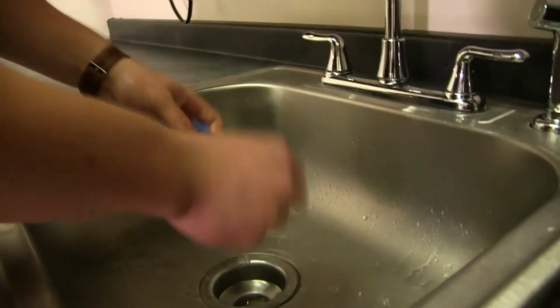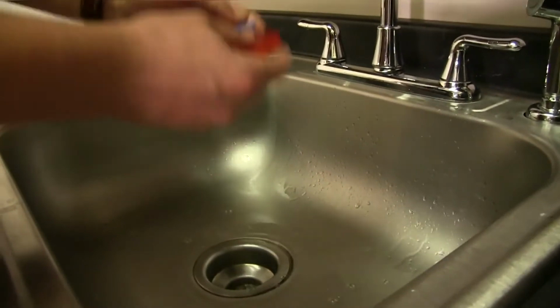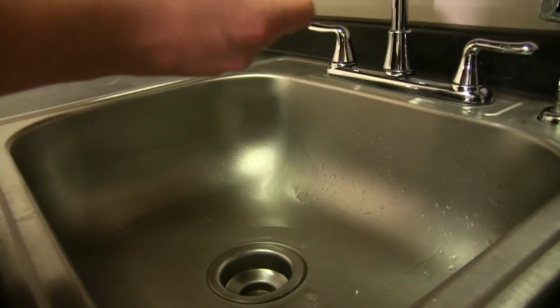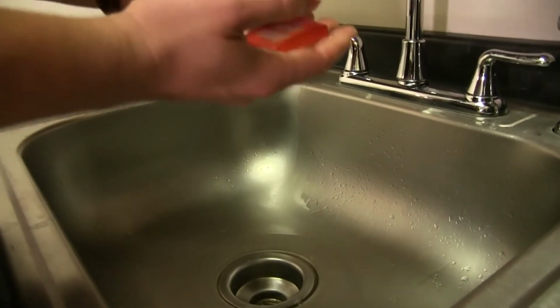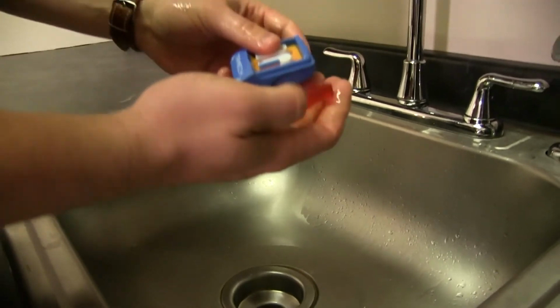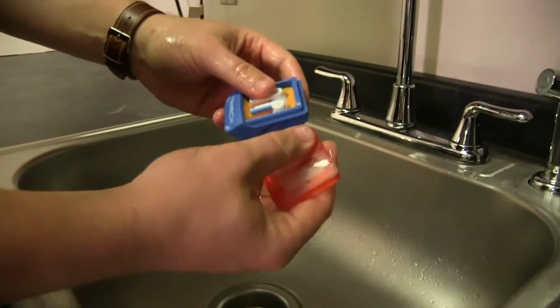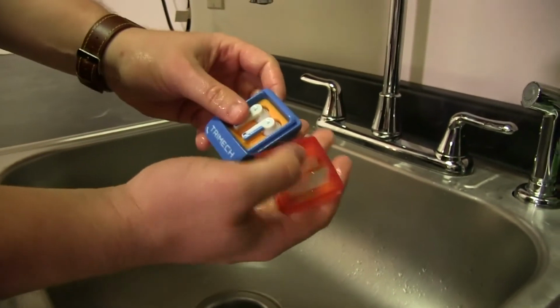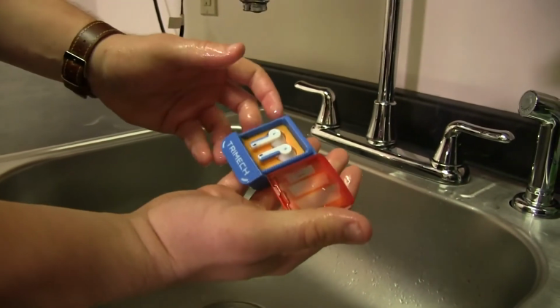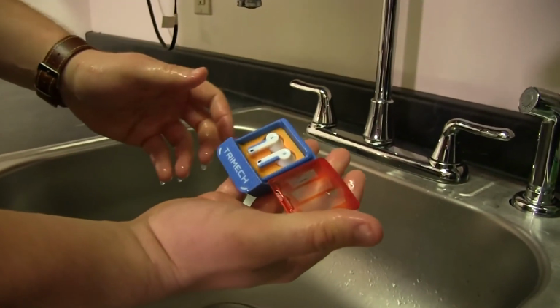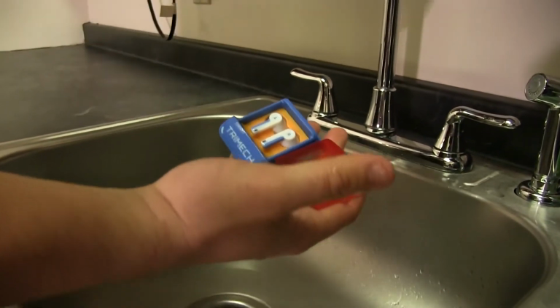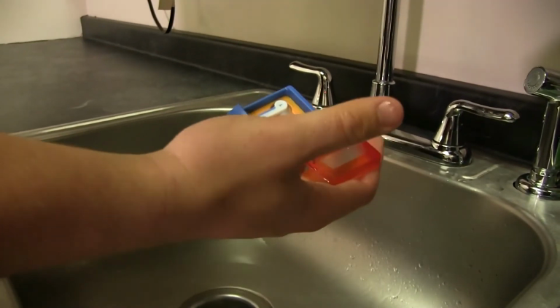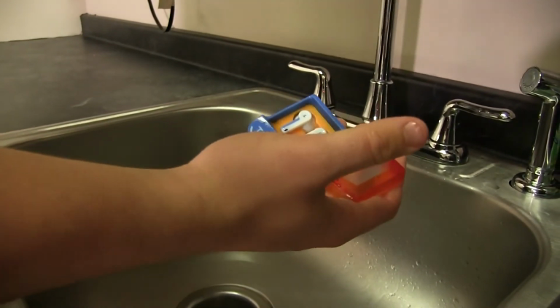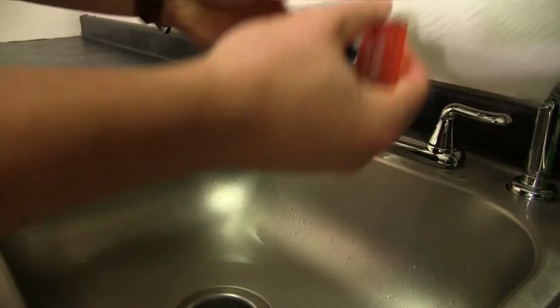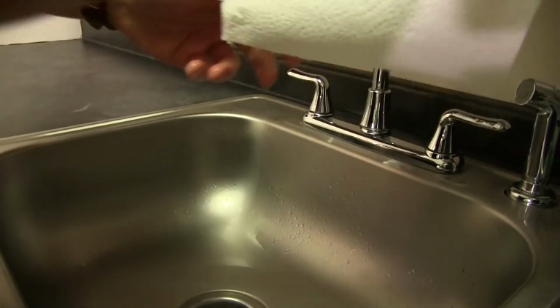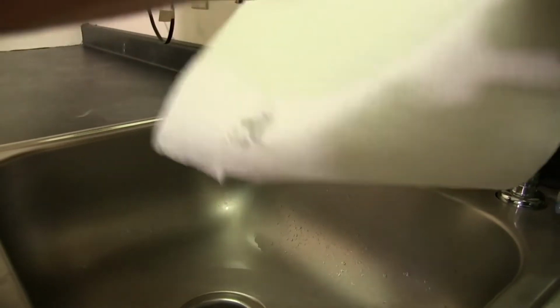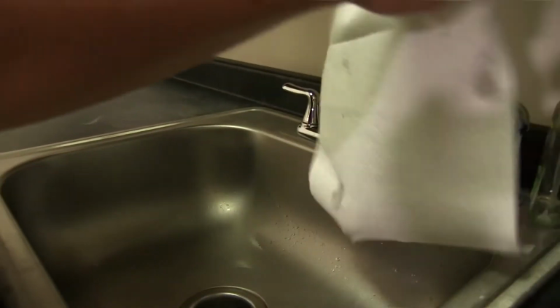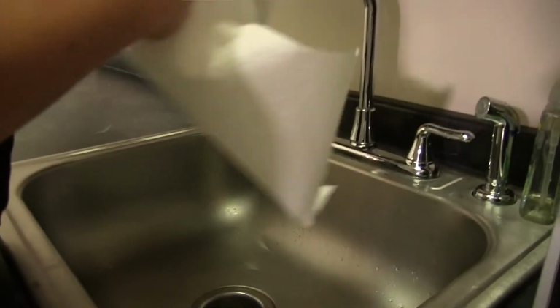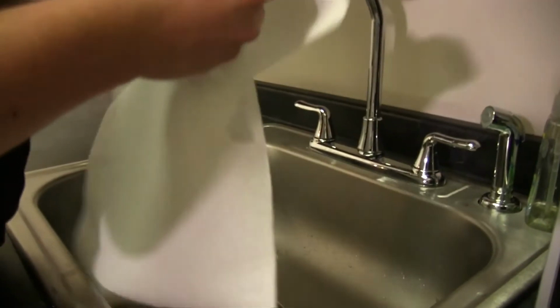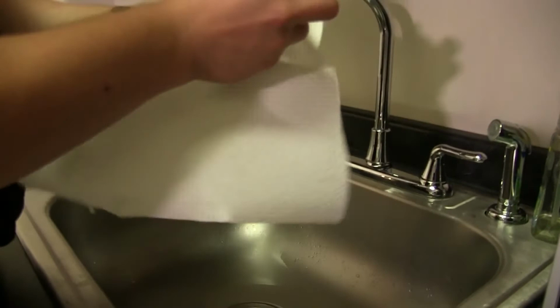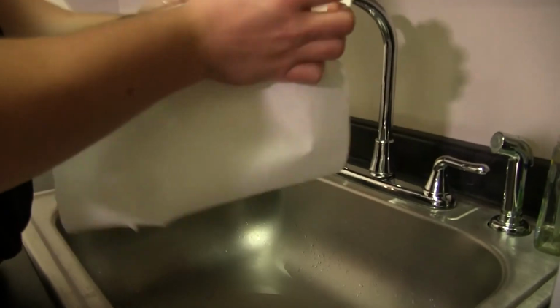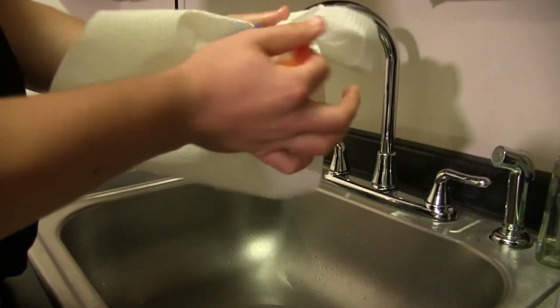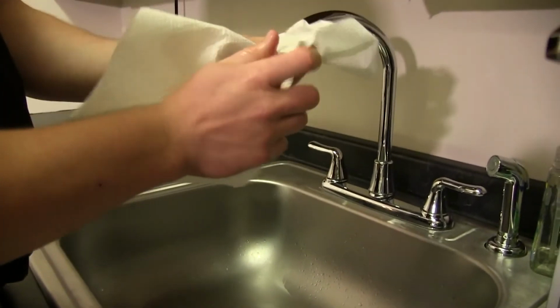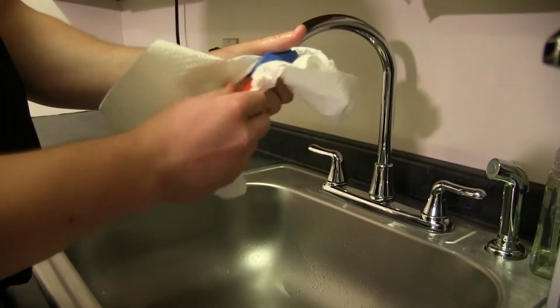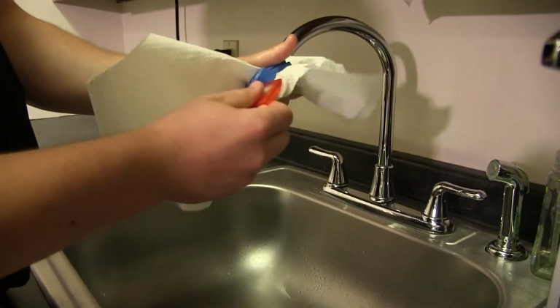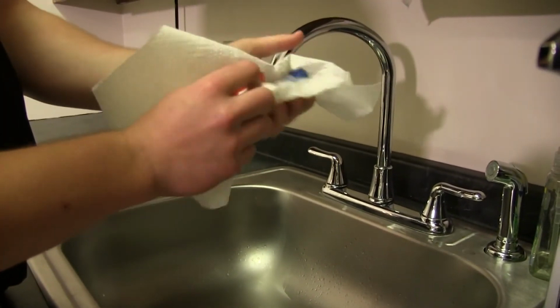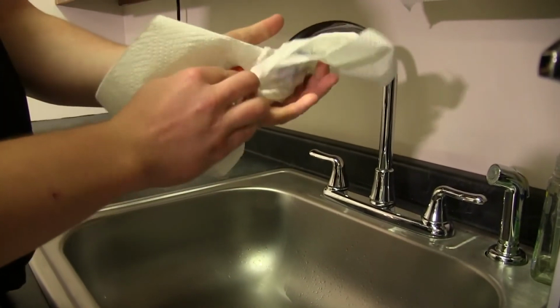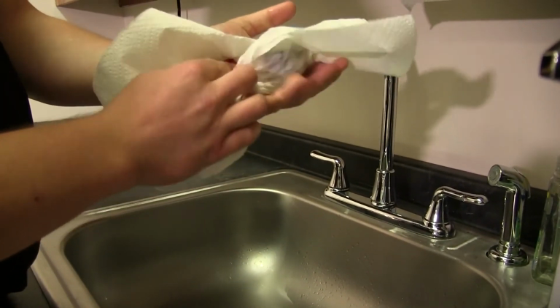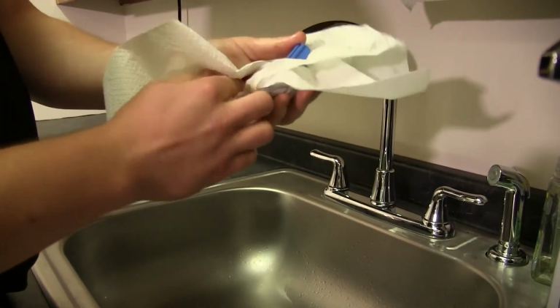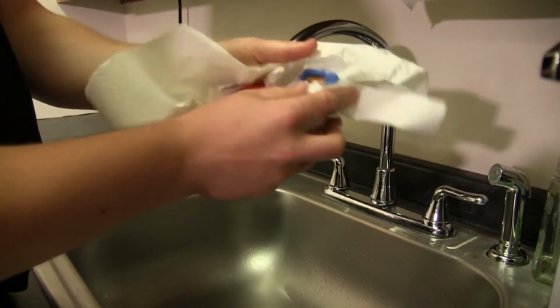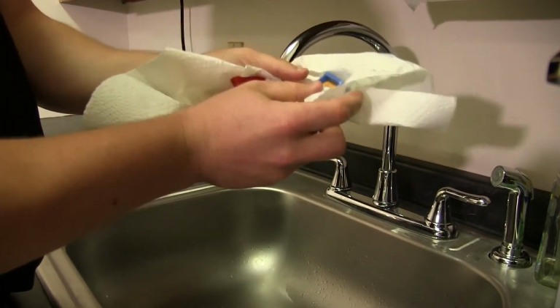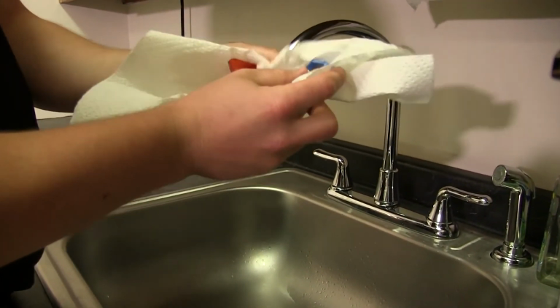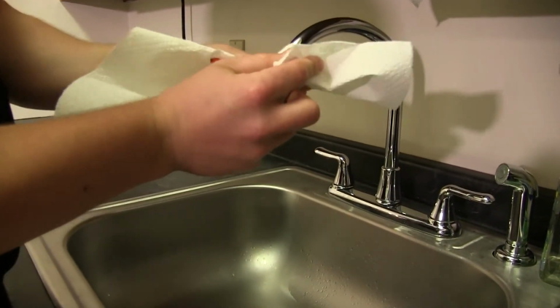Once that's done, we're going to go ahead and take a paper towel, dry them off, and then set them out to dry.